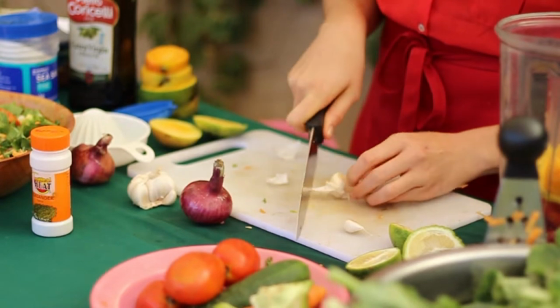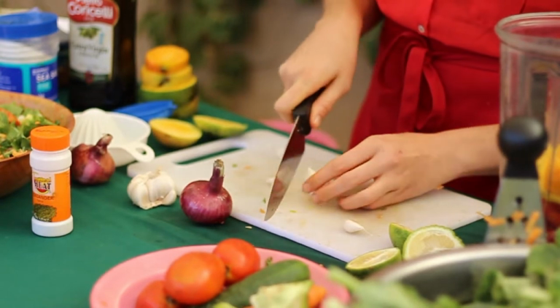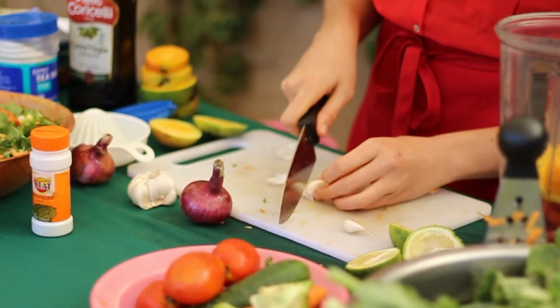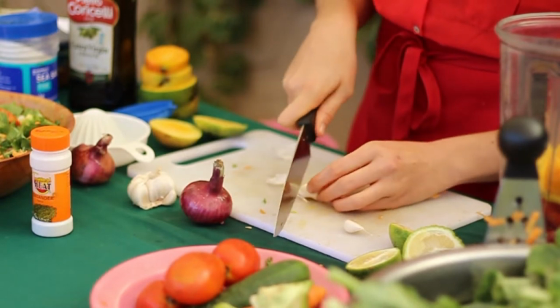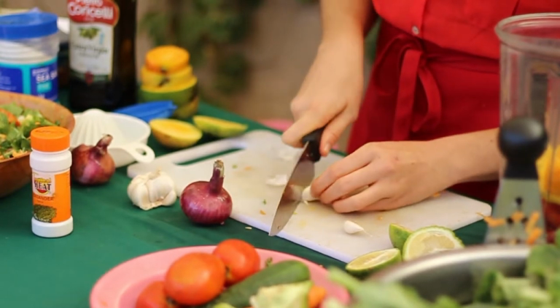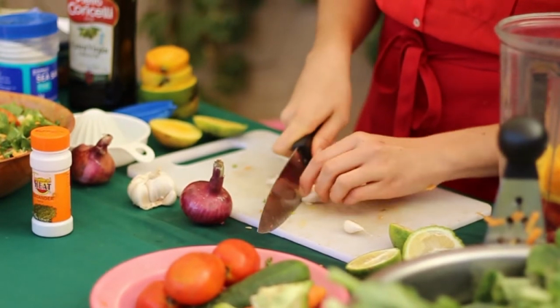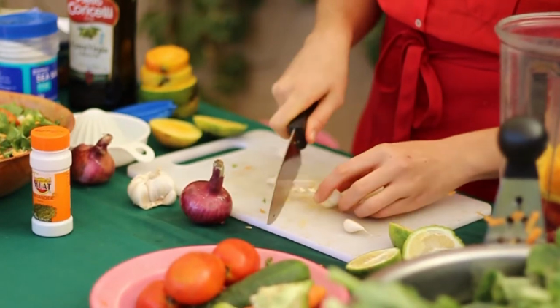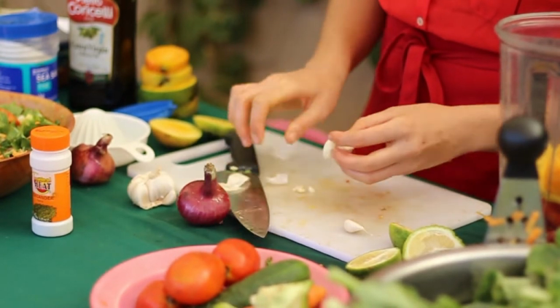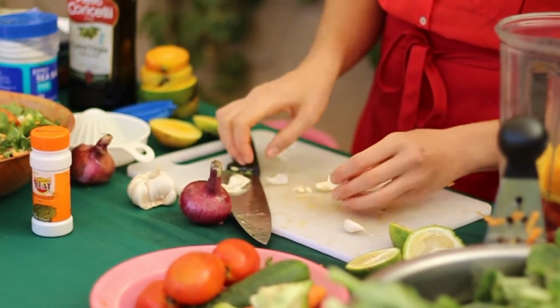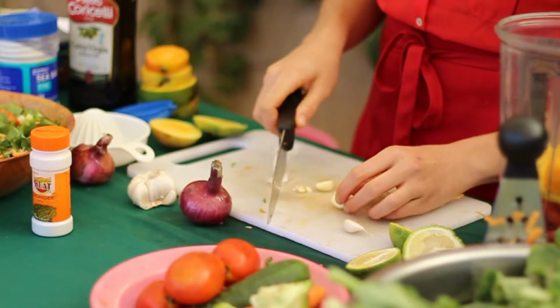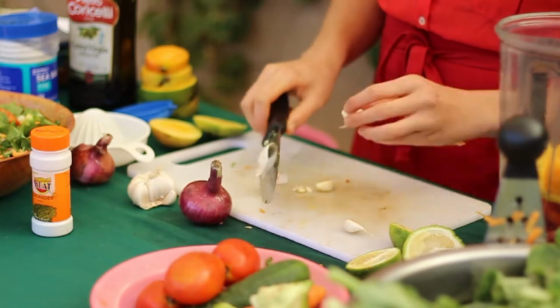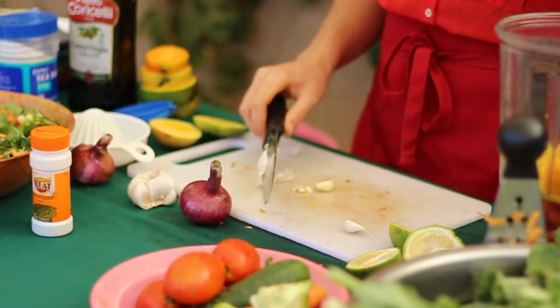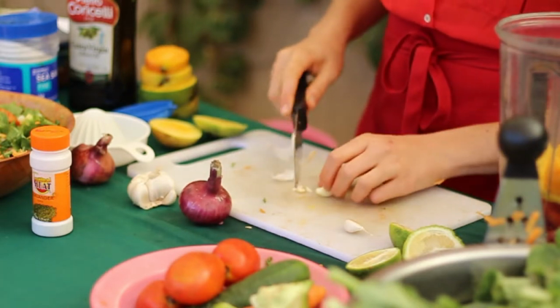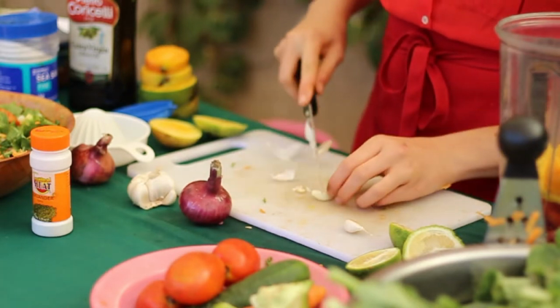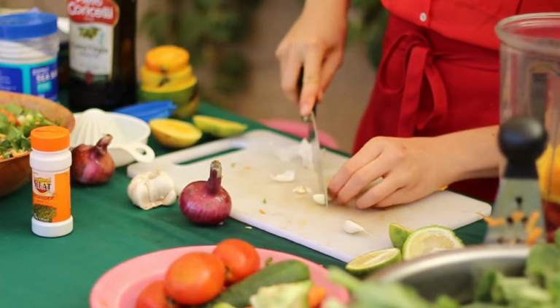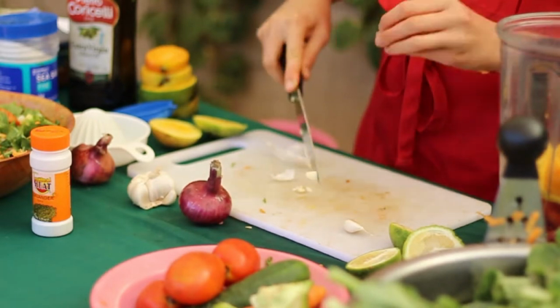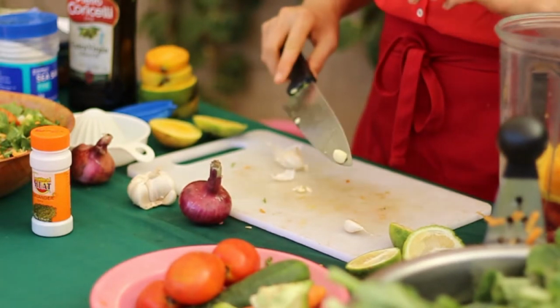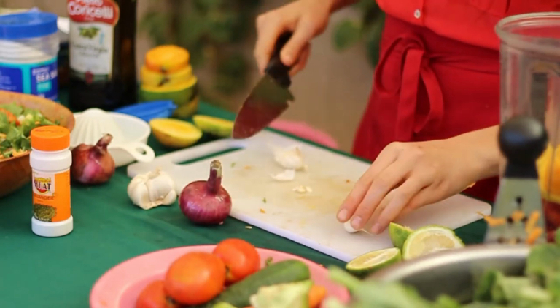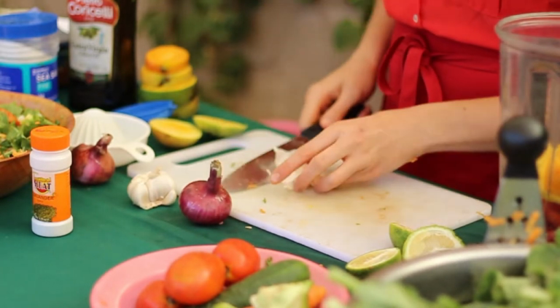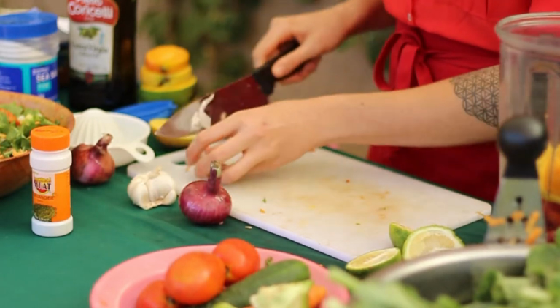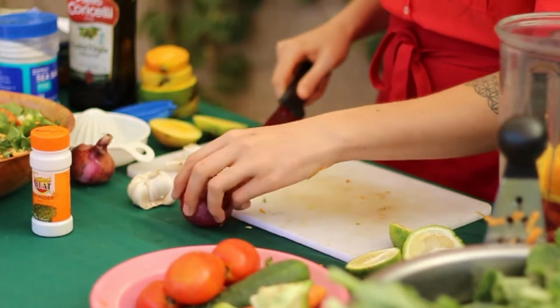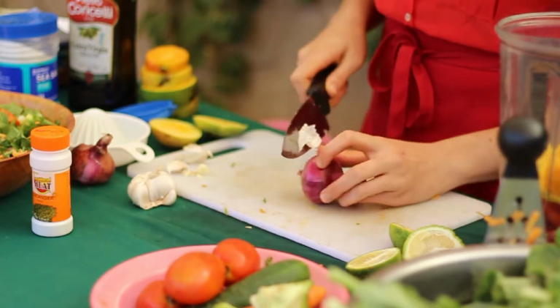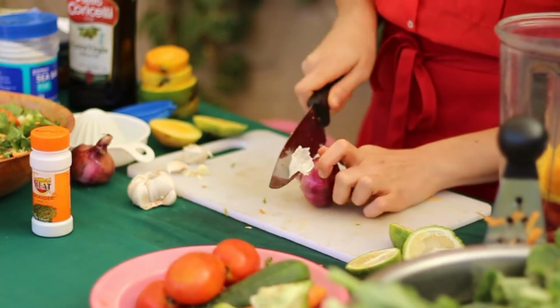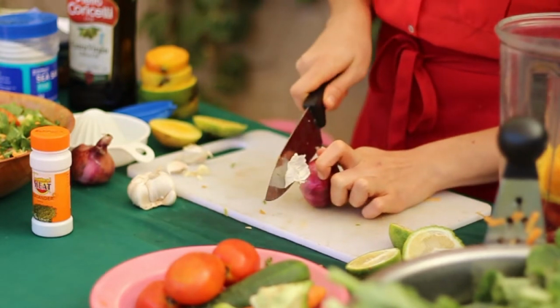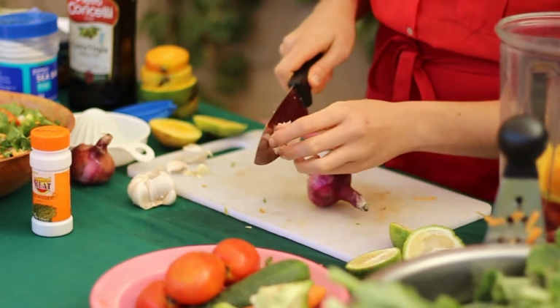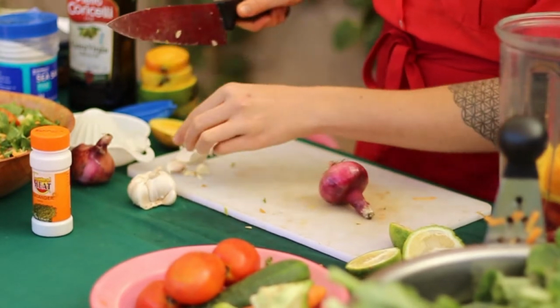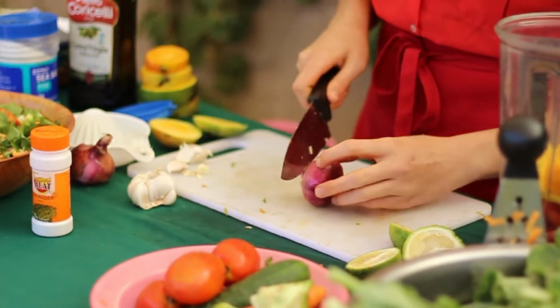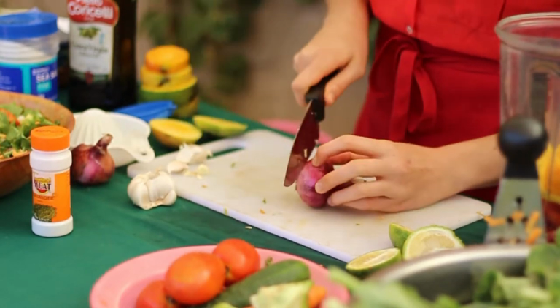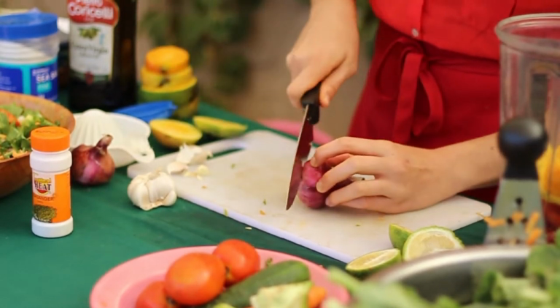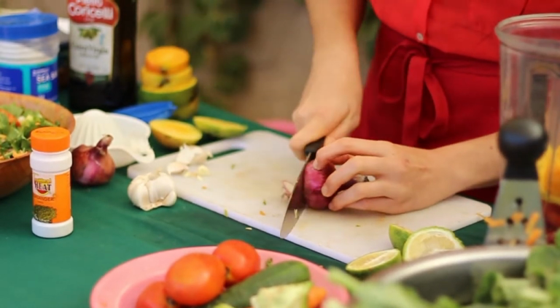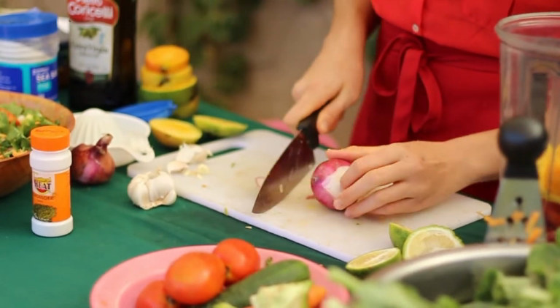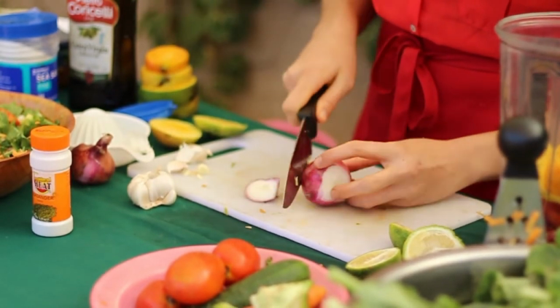Chop off the ends — two cloves right here — so put one in, another half. I'm going to use about one tablespoon of fresh onion.